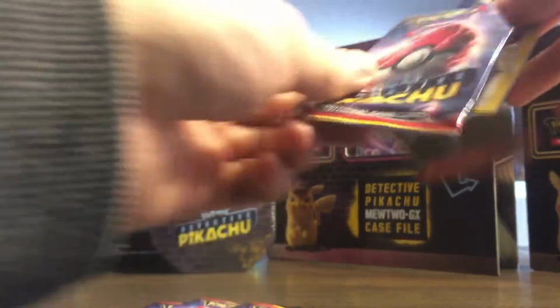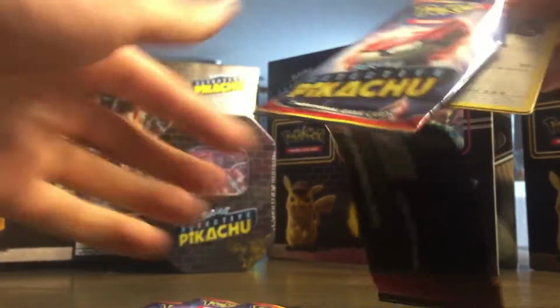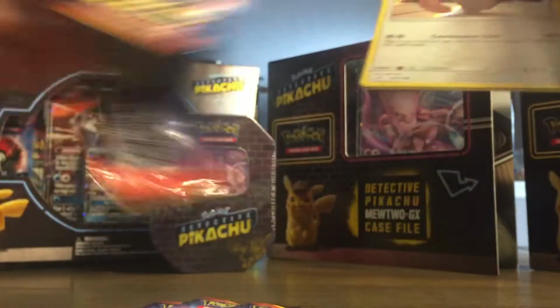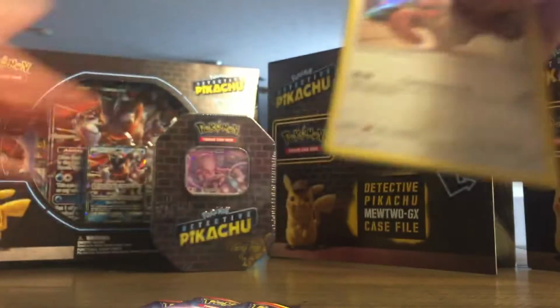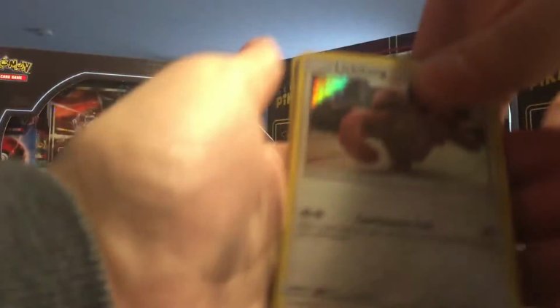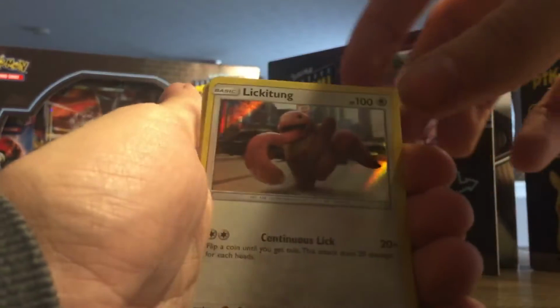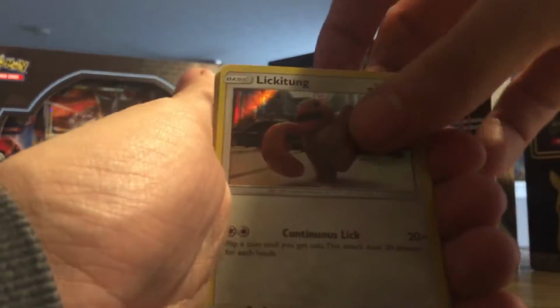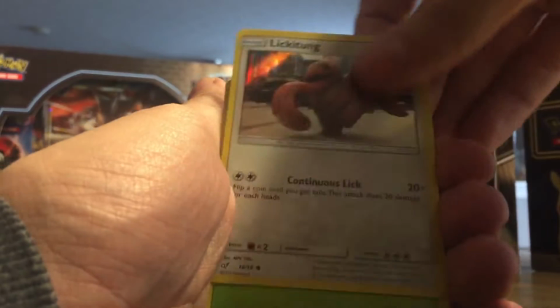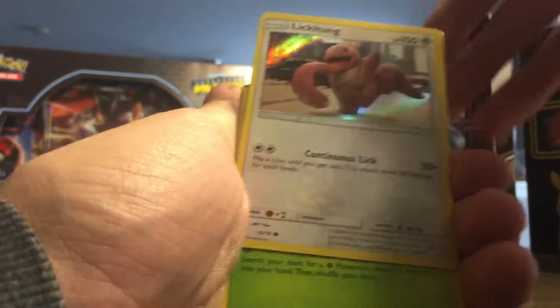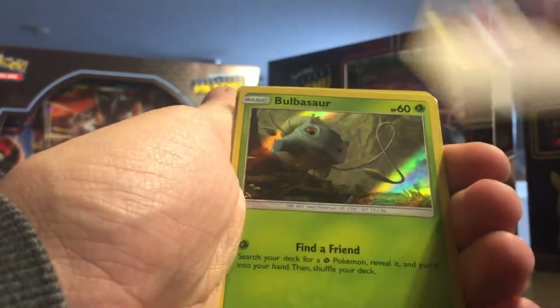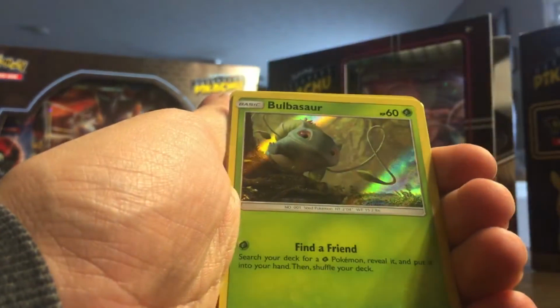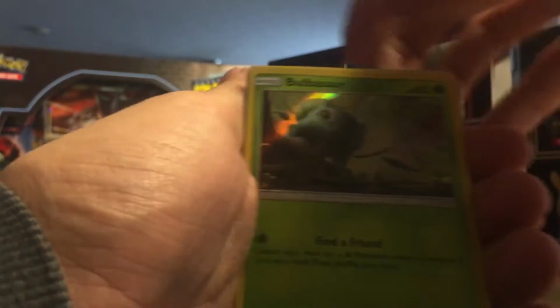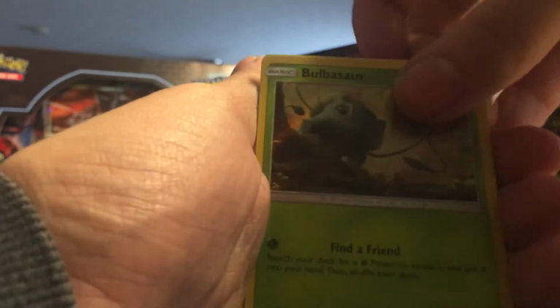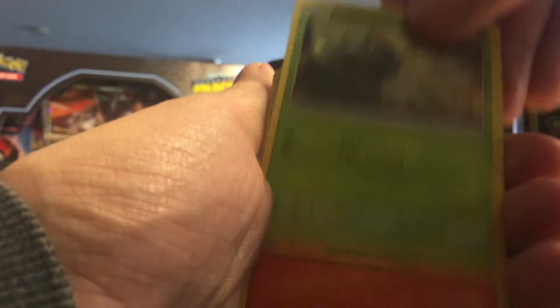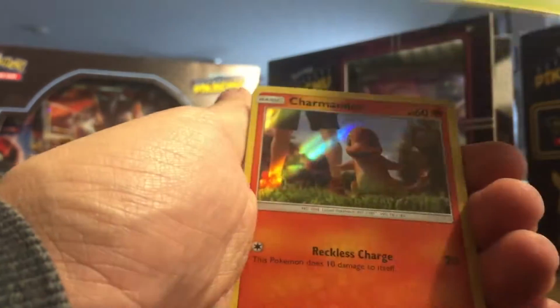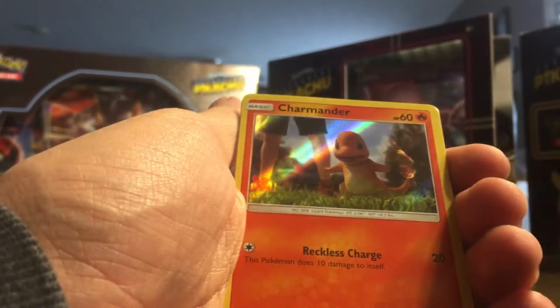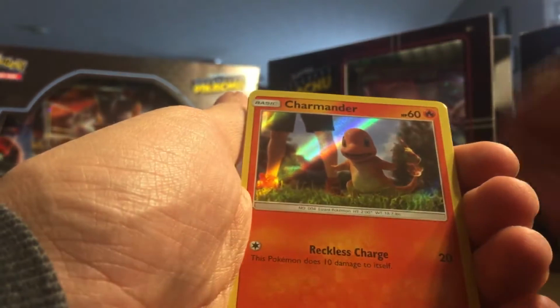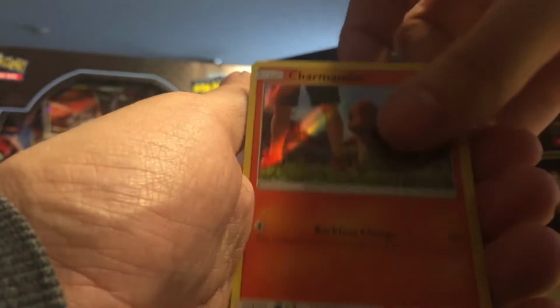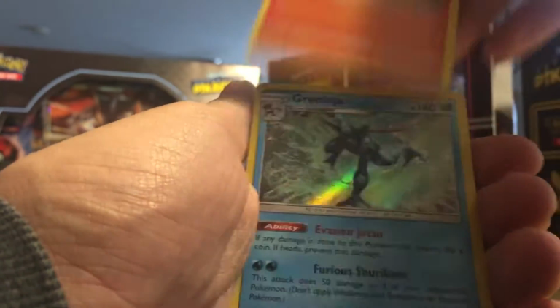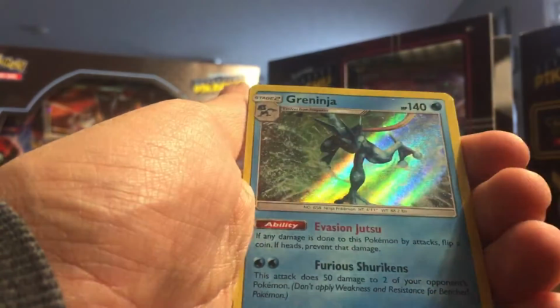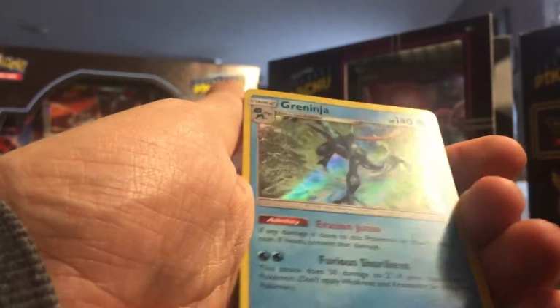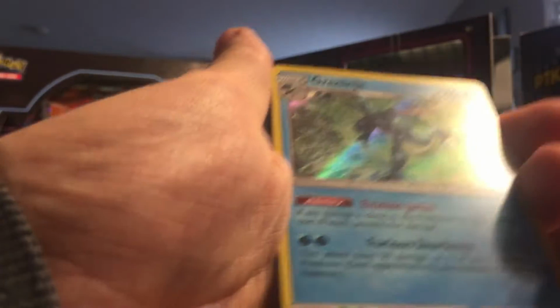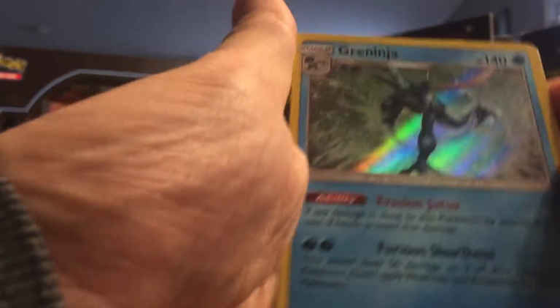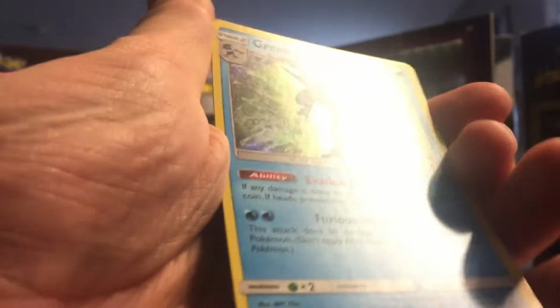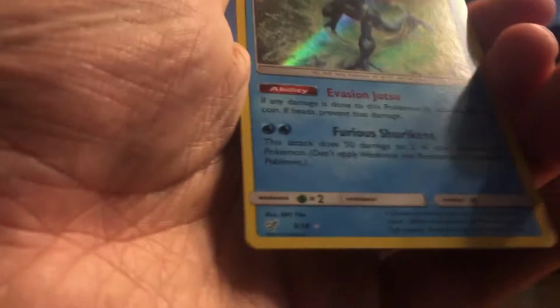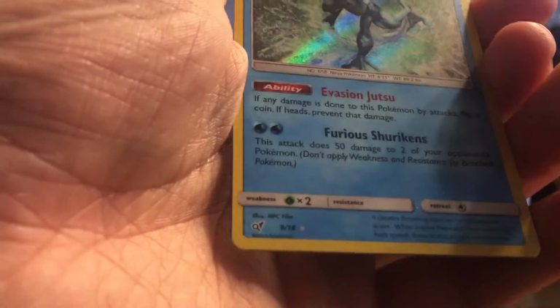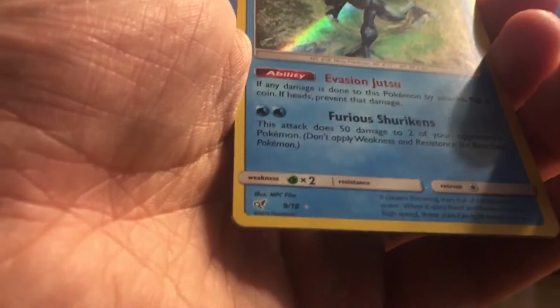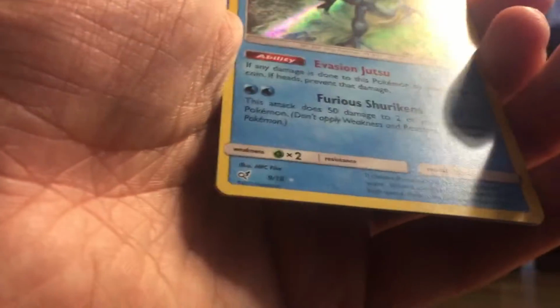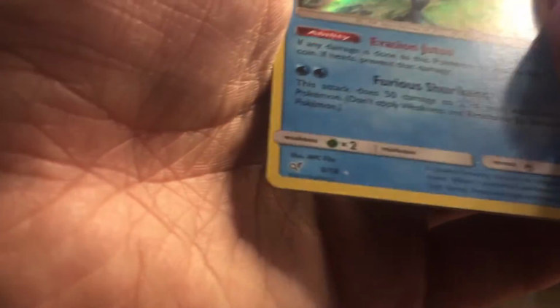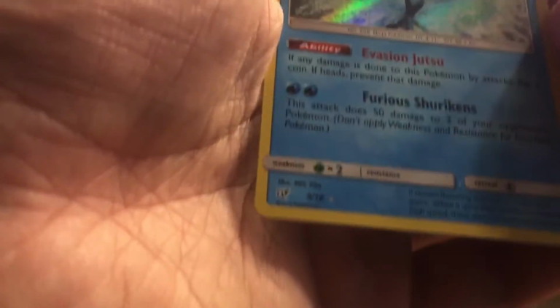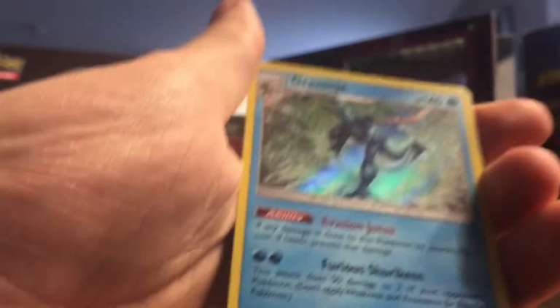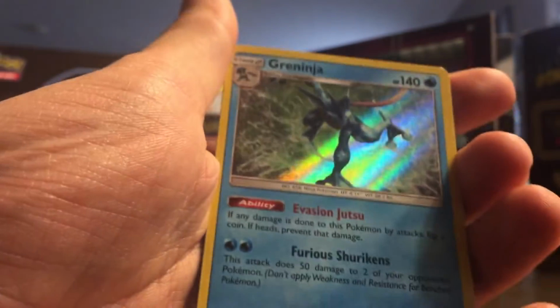So this pack I got a Lickitung, Bulbasaur, Charmander, and an ultra rare Greninja.